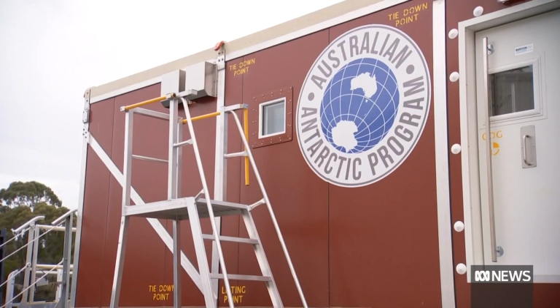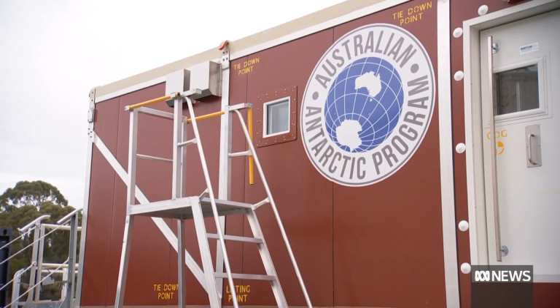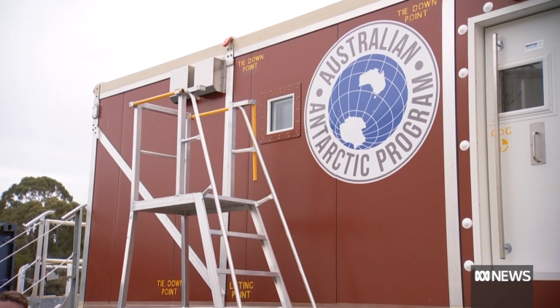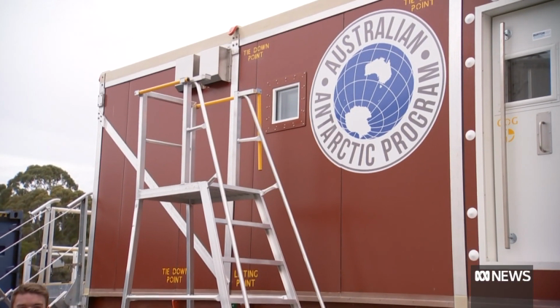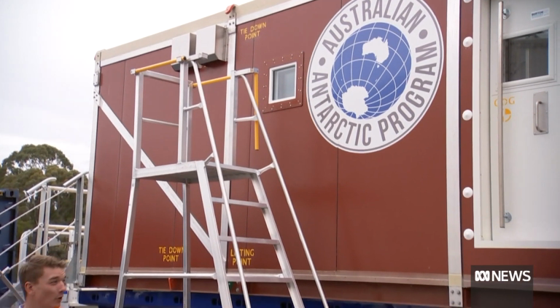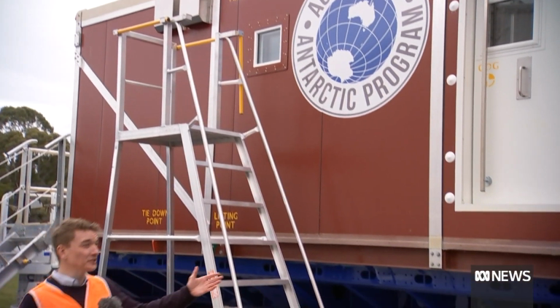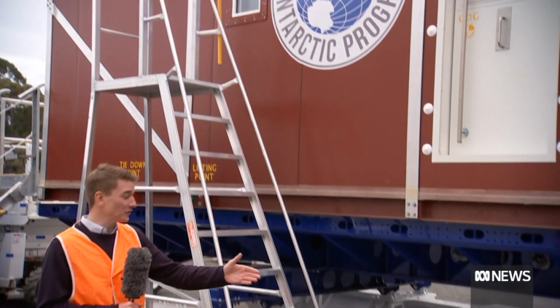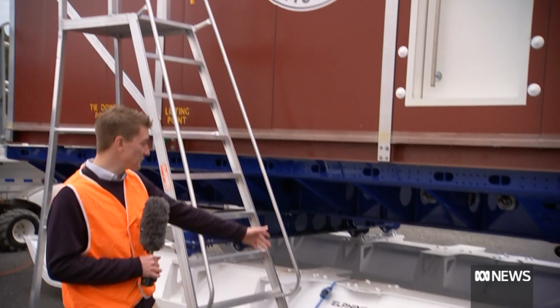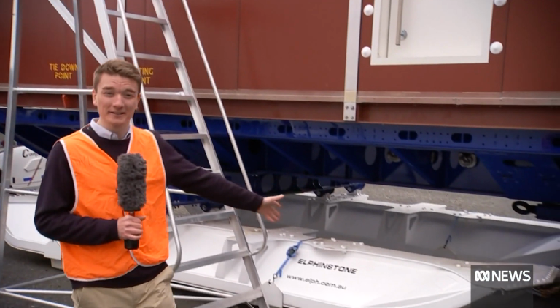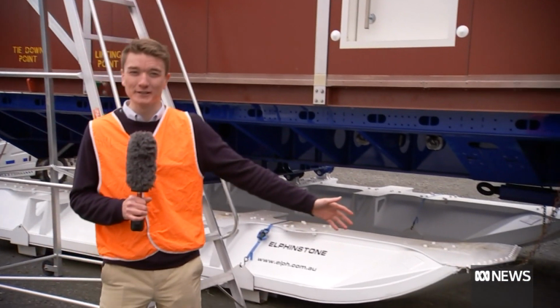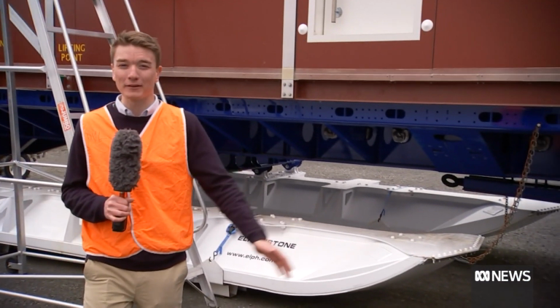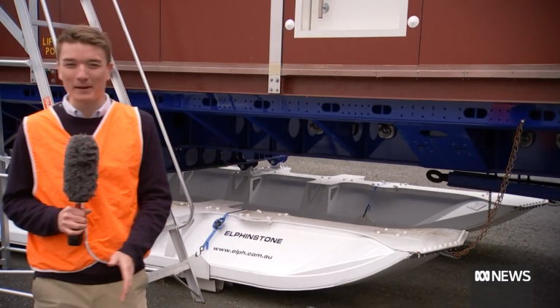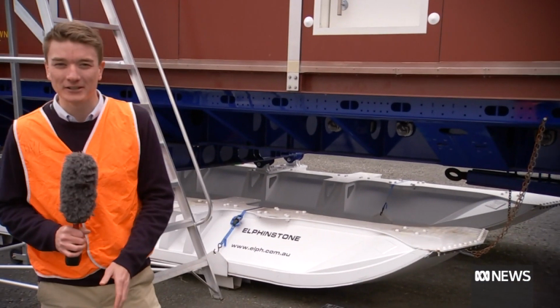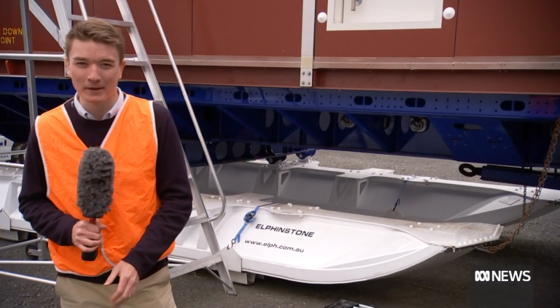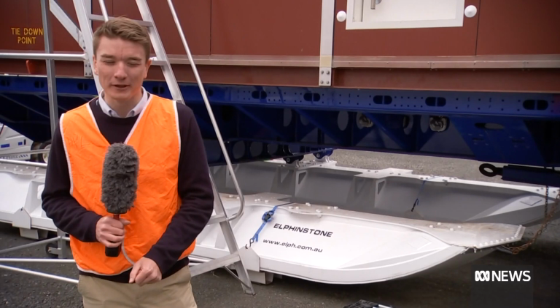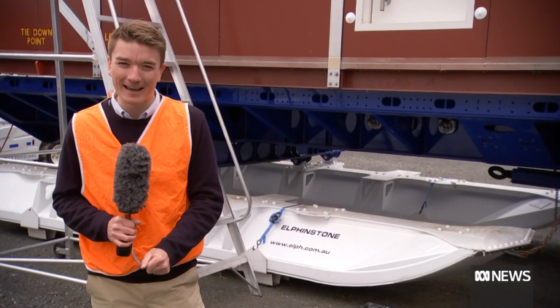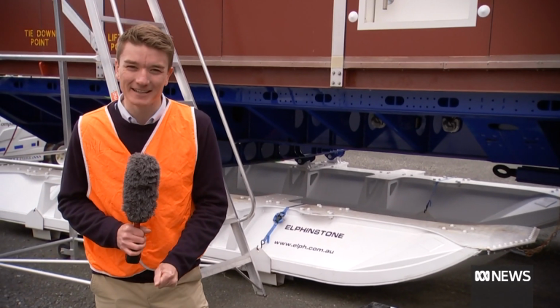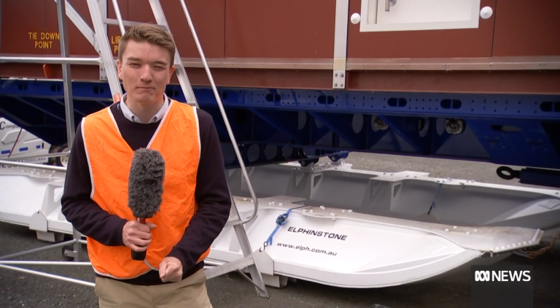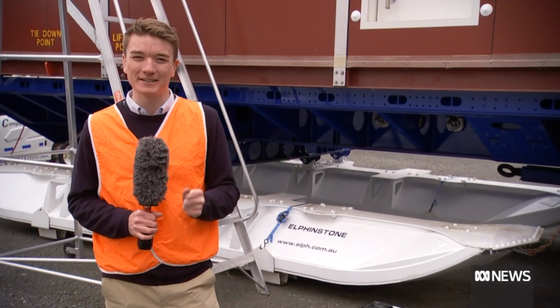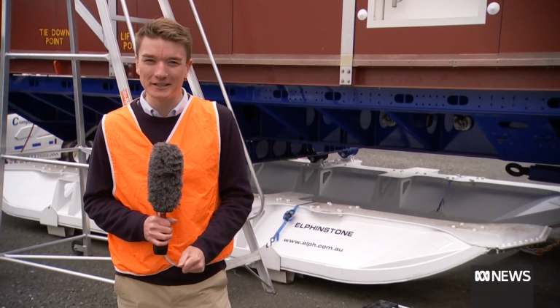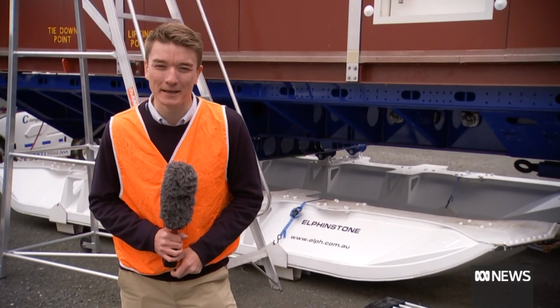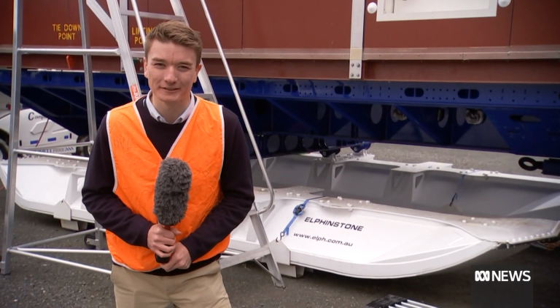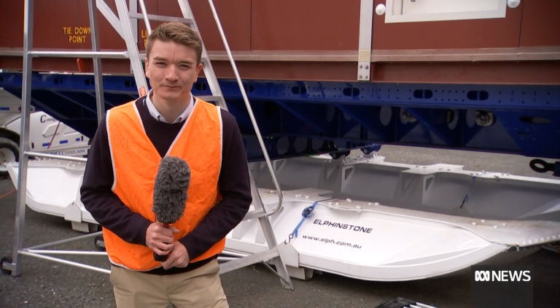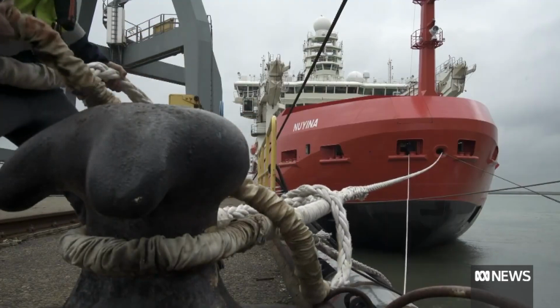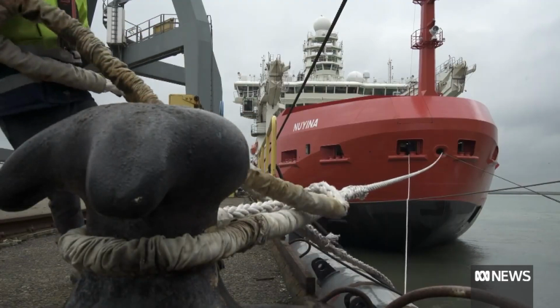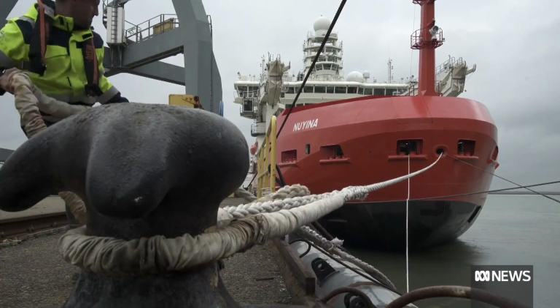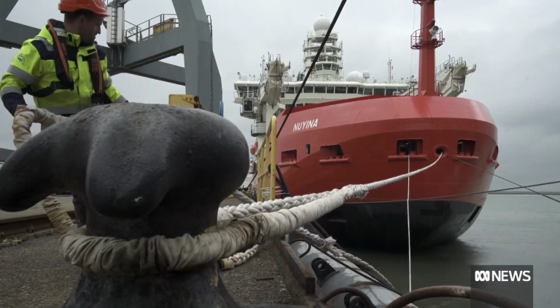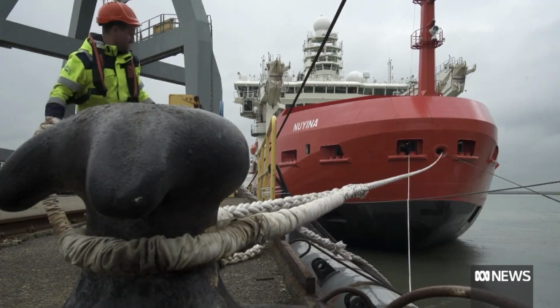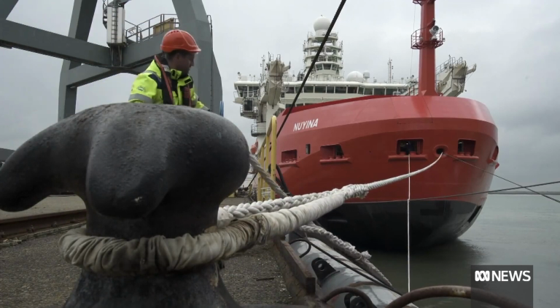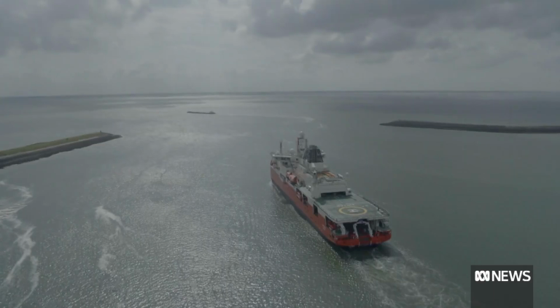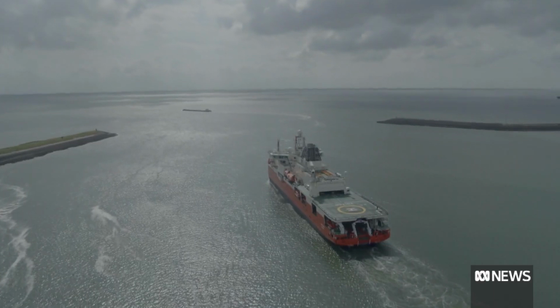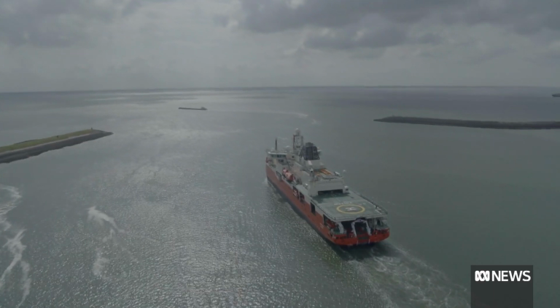The researchers will be living in these accommodation units on these giant sleds for about three months at a time, working eight-hour days at minus 30 degree temperatures. This is all made possible by the arrival of the new research vessel Noyena.